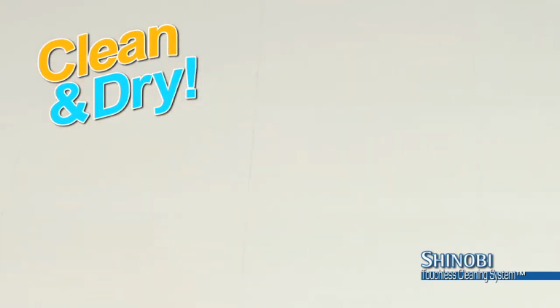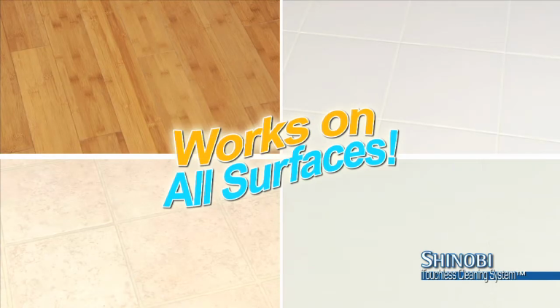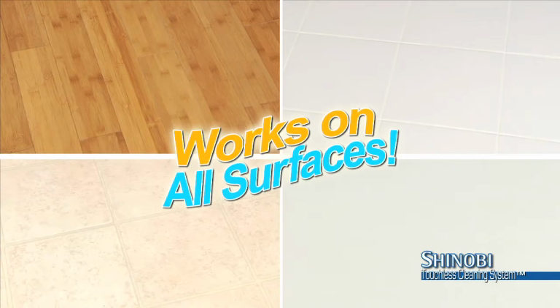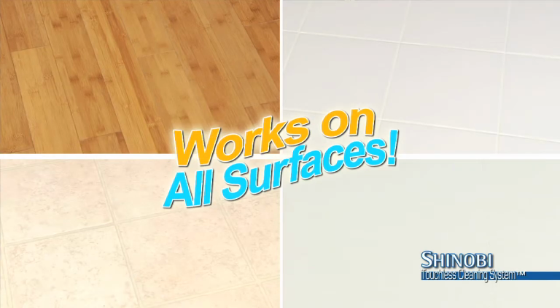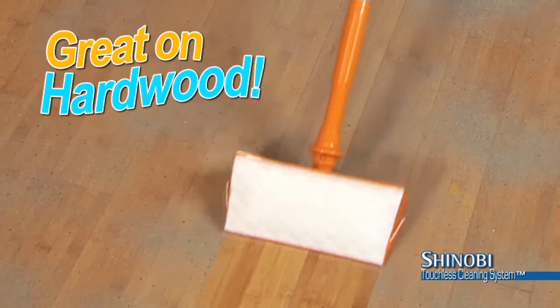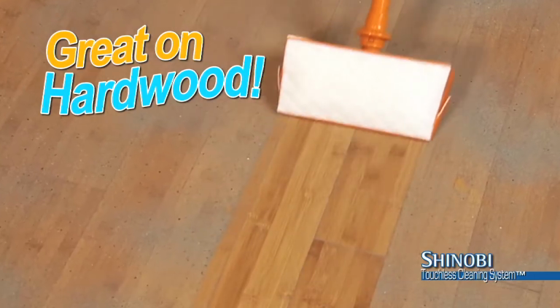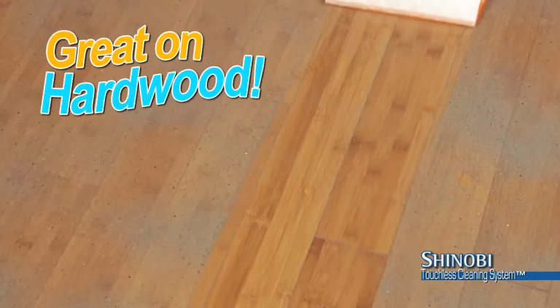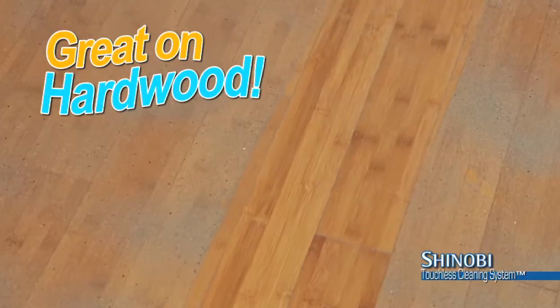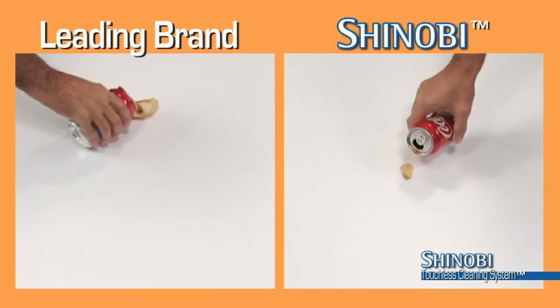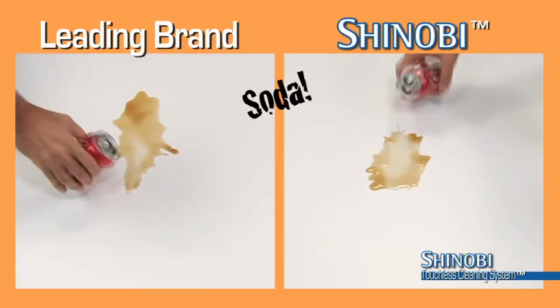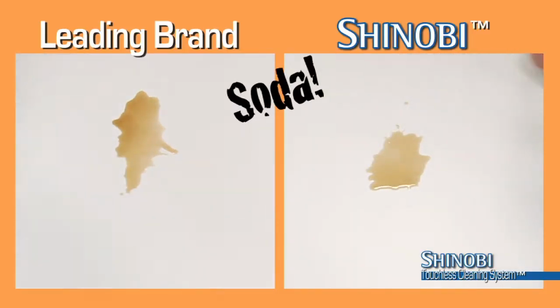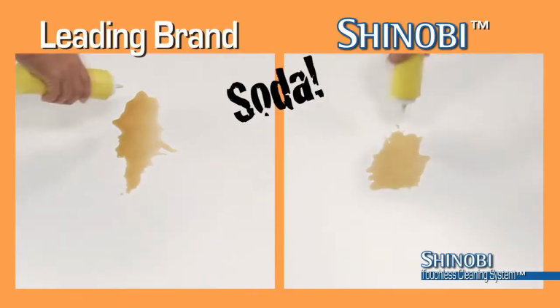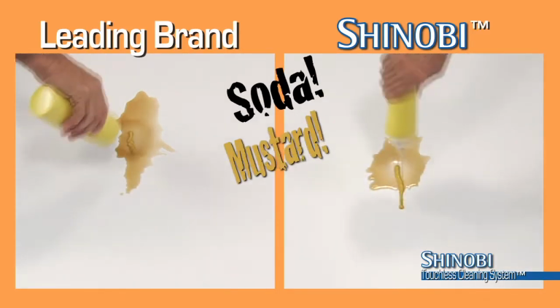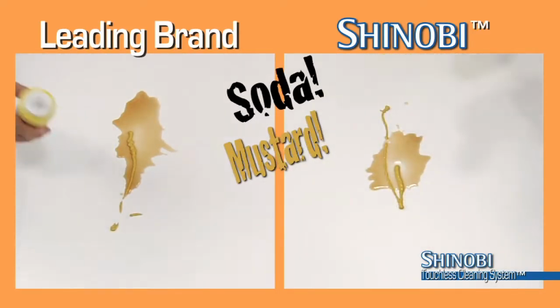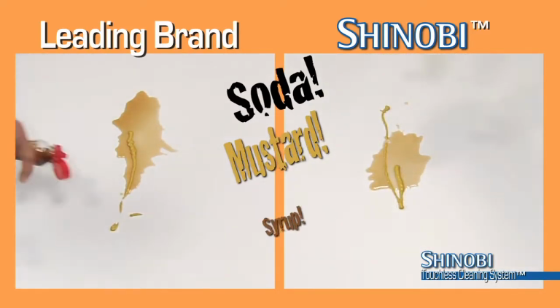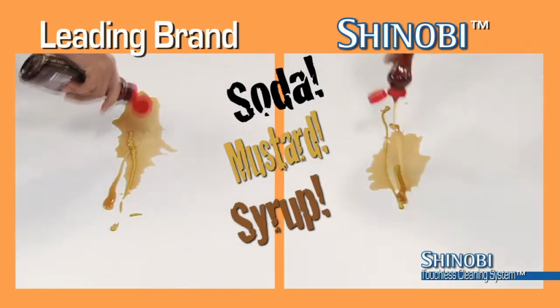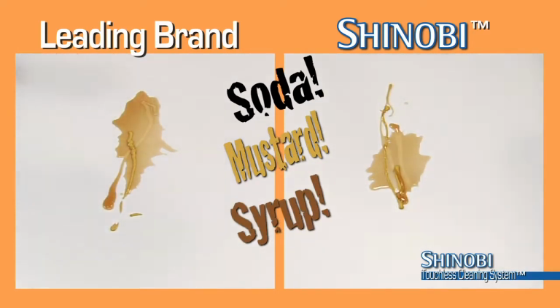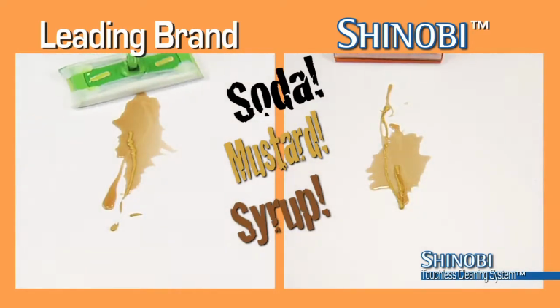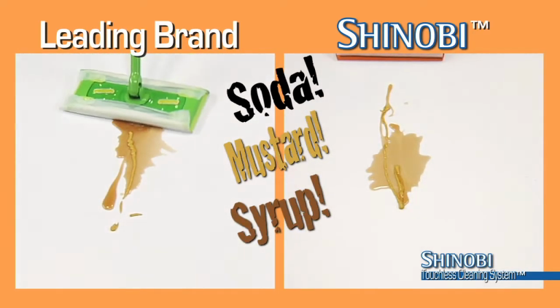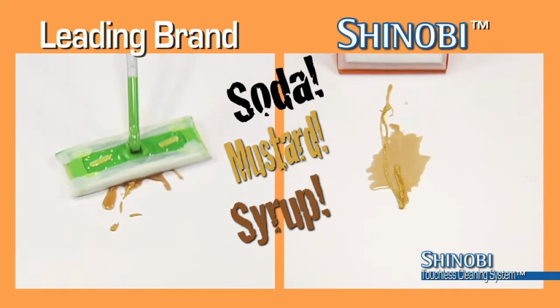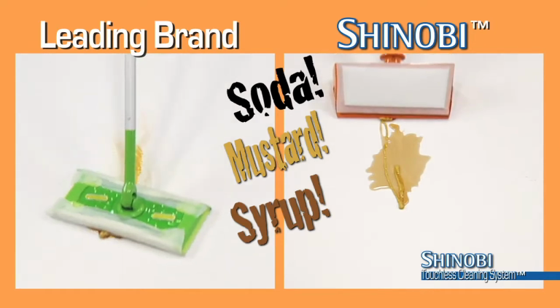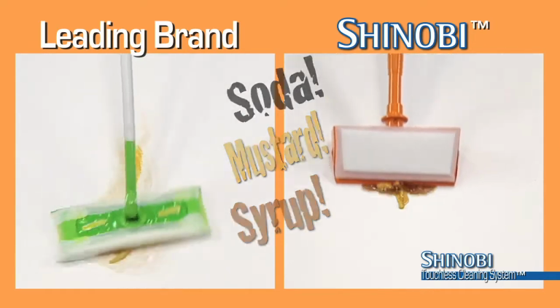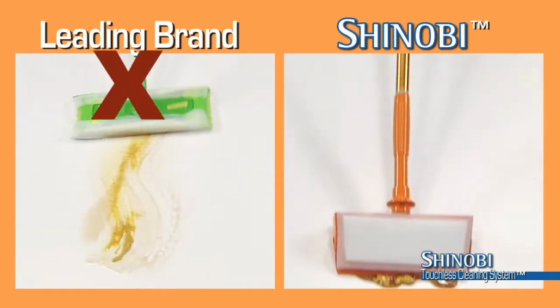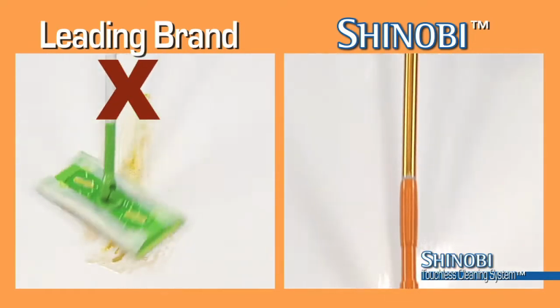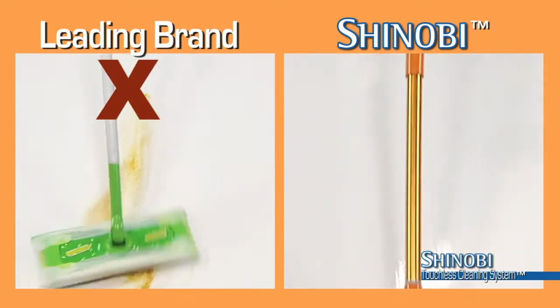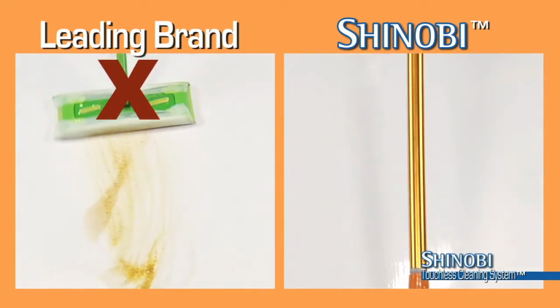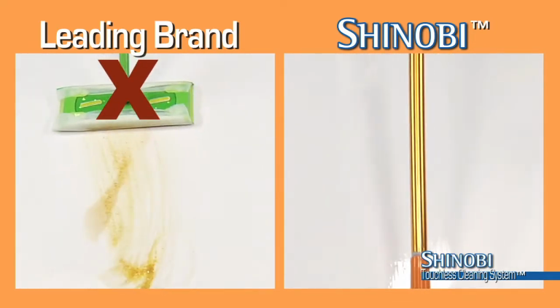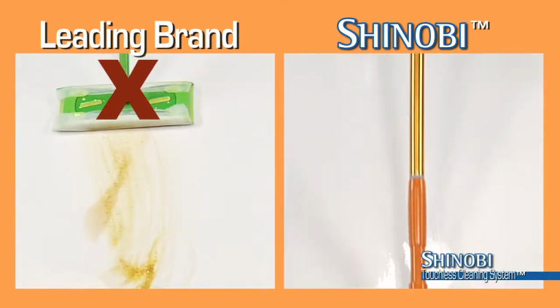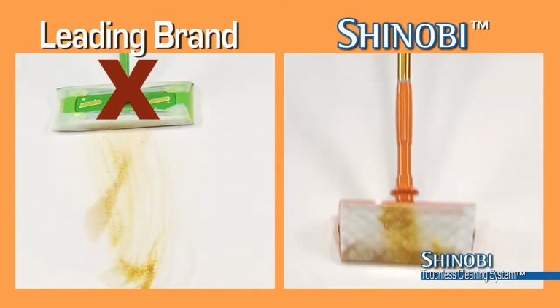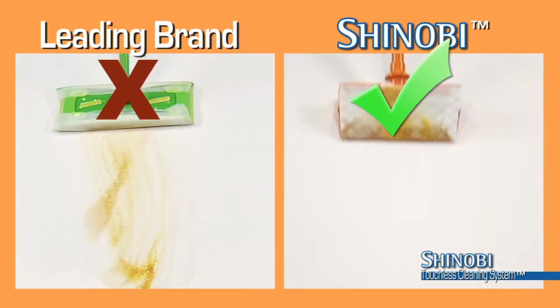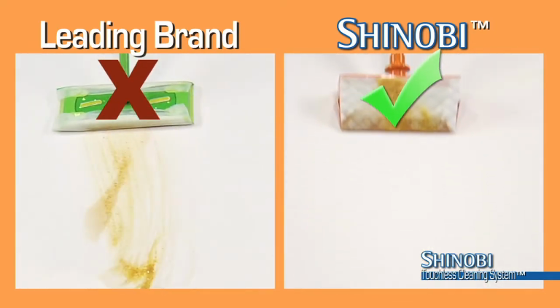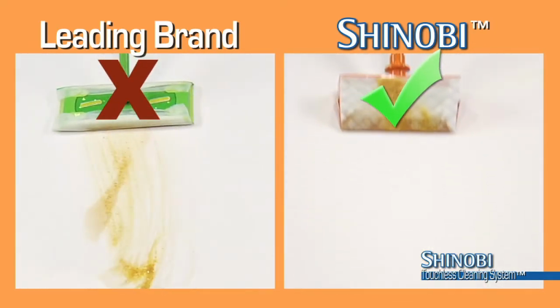Works on all surfaces and it's great for hardwood floors too. We've covered this floor with sticky soda, mustard, and syrup. And clearly the leading brand can't get the job done. But Shinobi gets the grime and flips to leave the floor completely clean and dry.